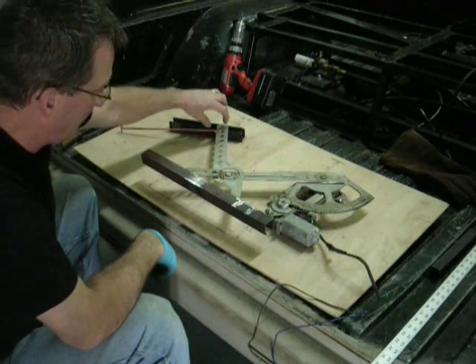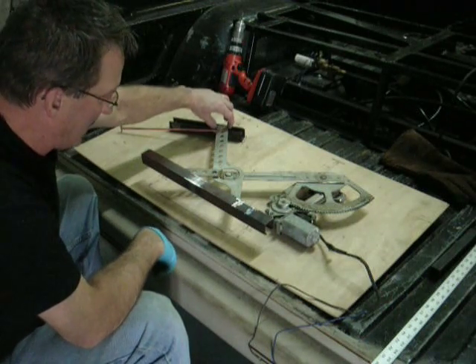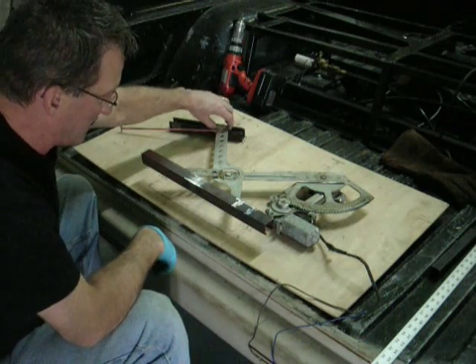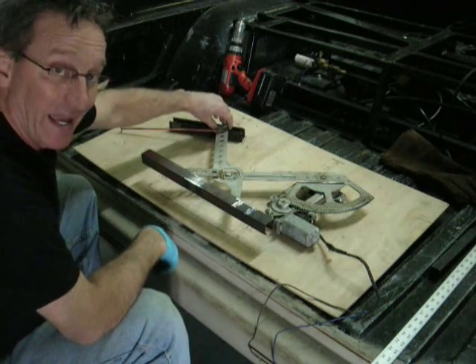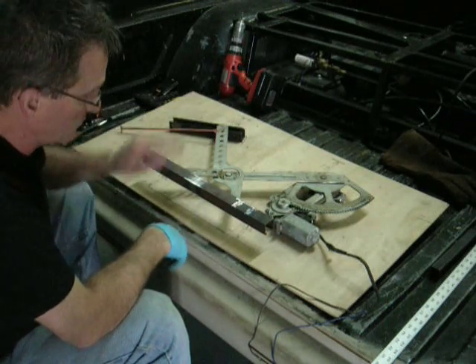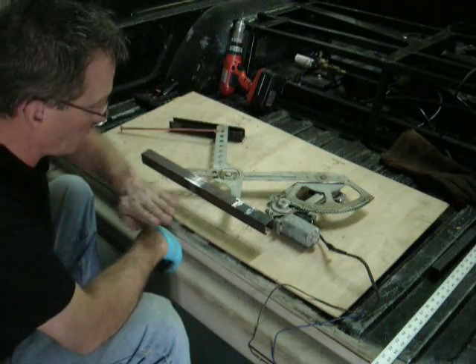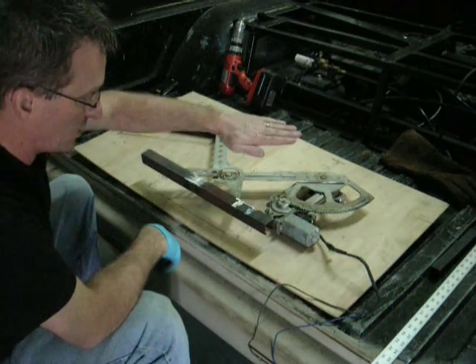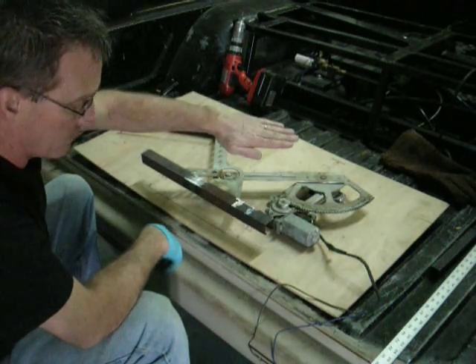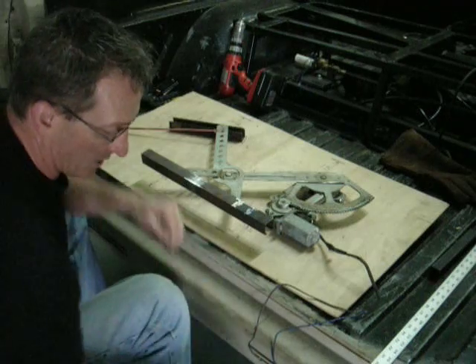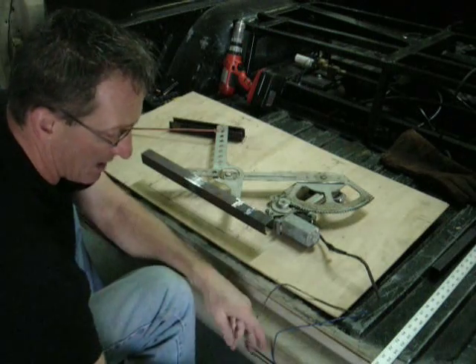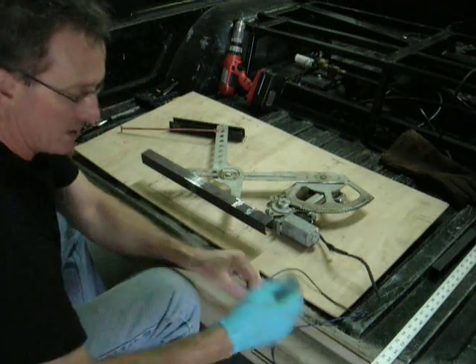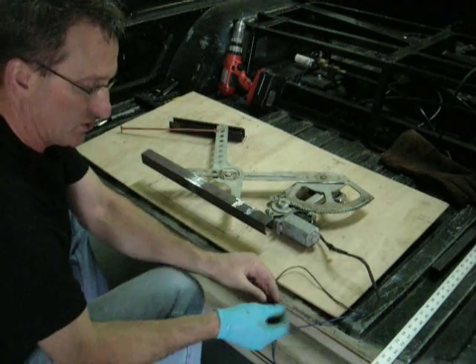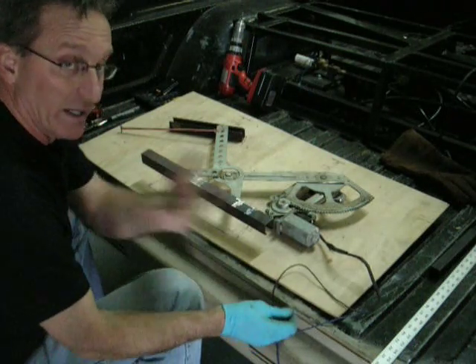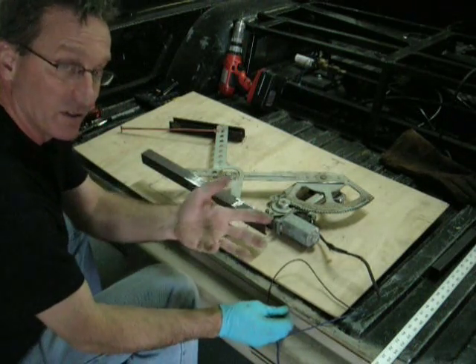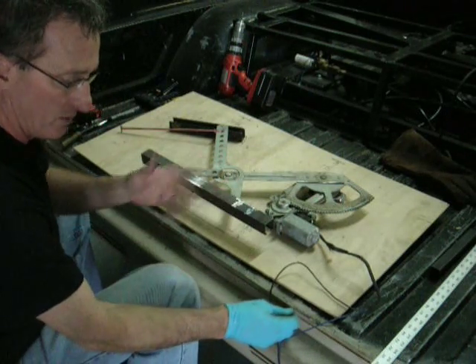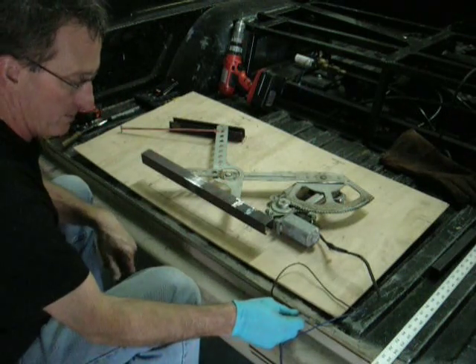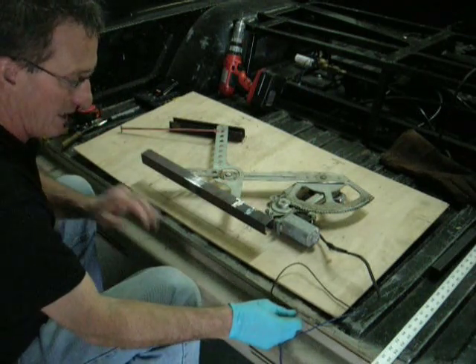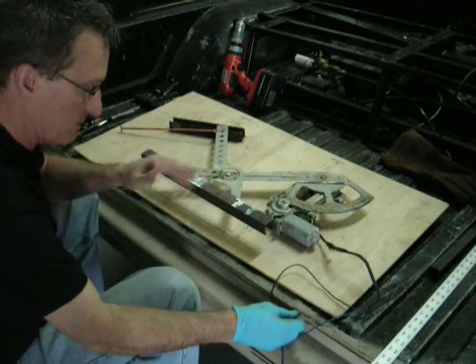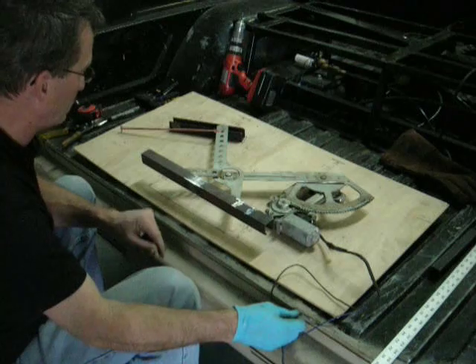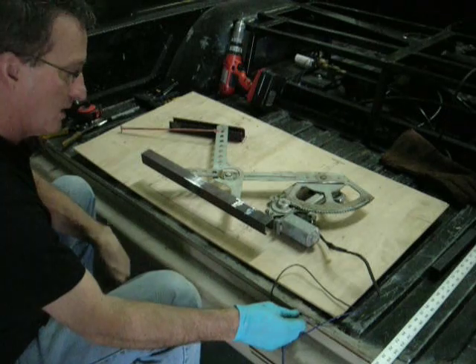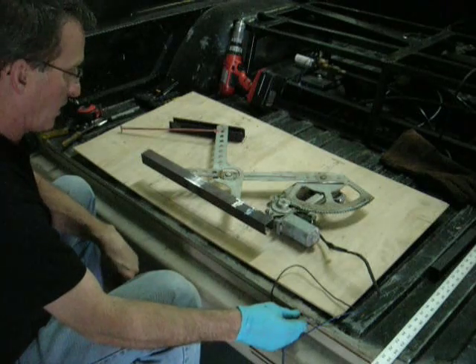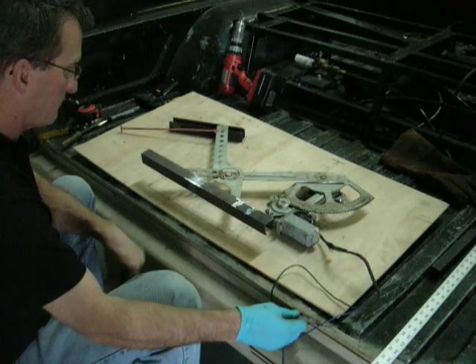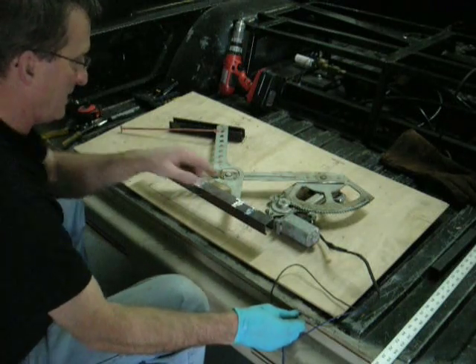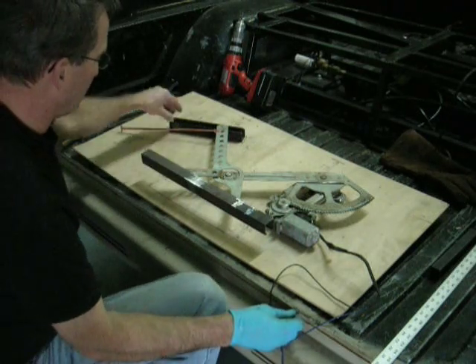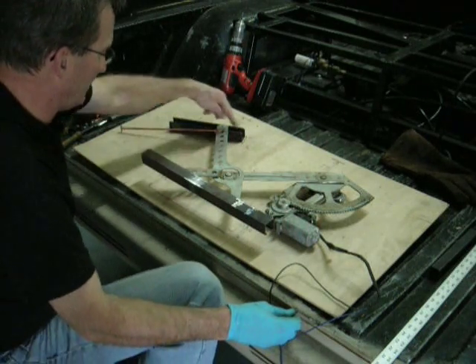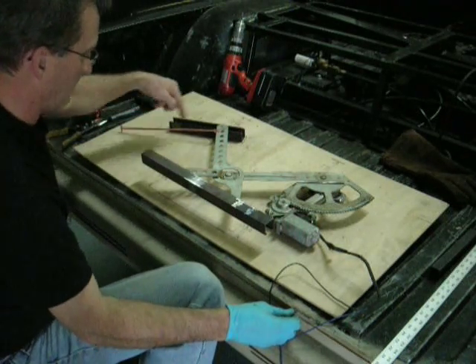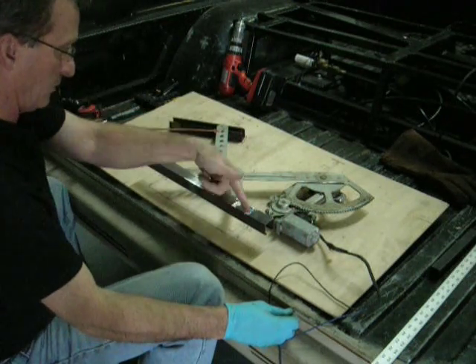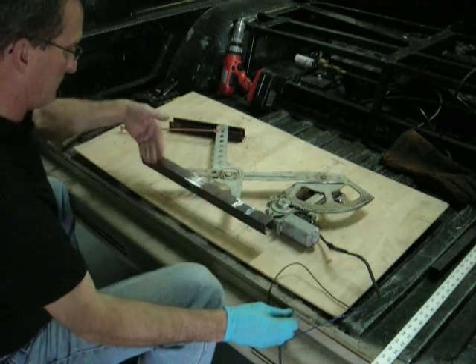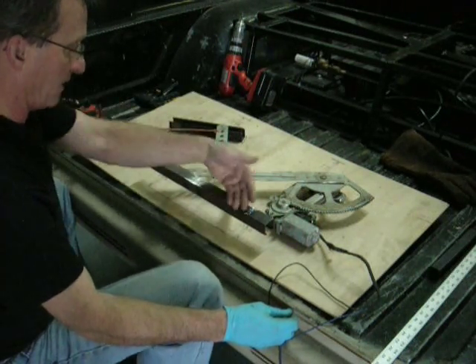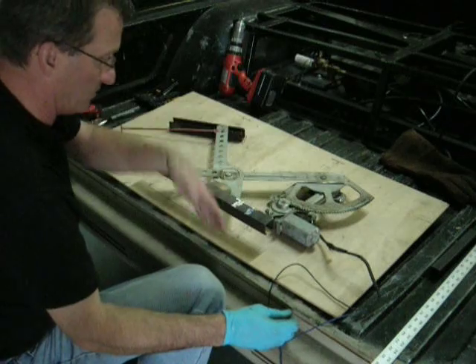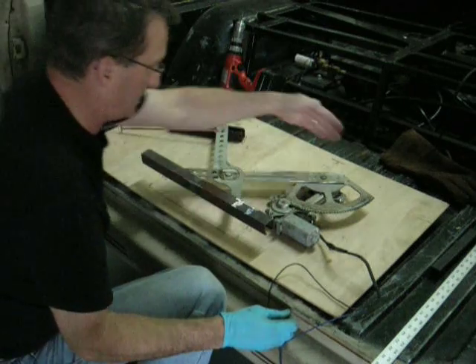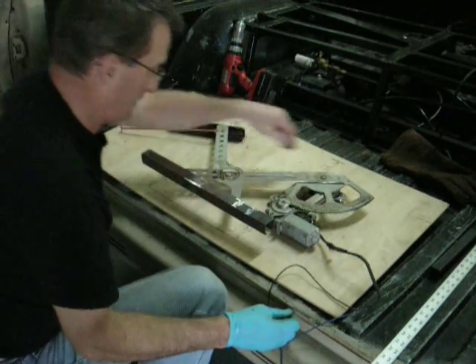I did that because of the angle. When this starts going forward, I don't want it to lunge and make a real abrupt movement — I'd like it to be smooth. I tried to find the angle so that it would keep this parallel between here and here.